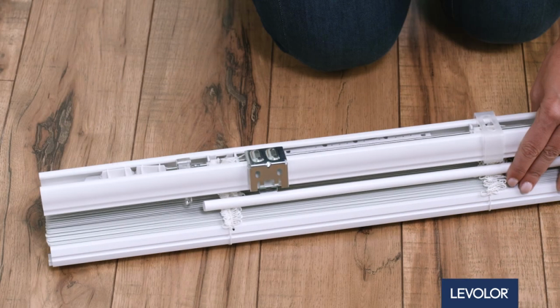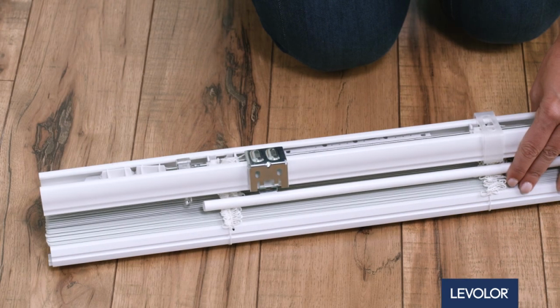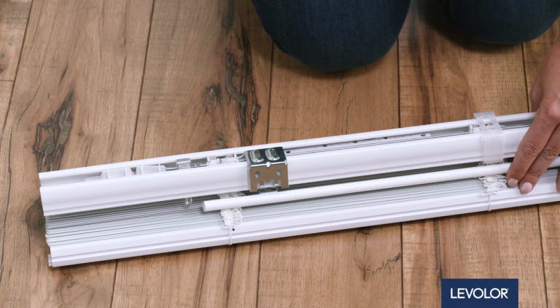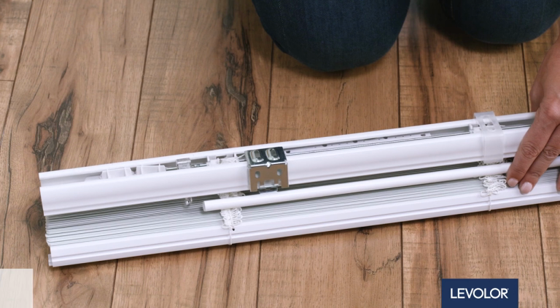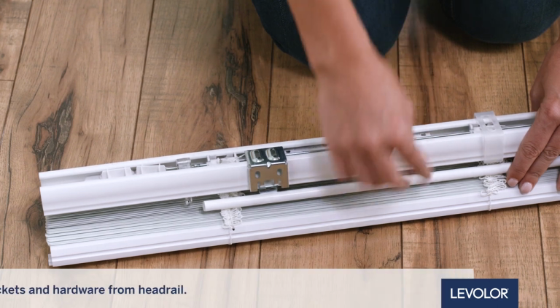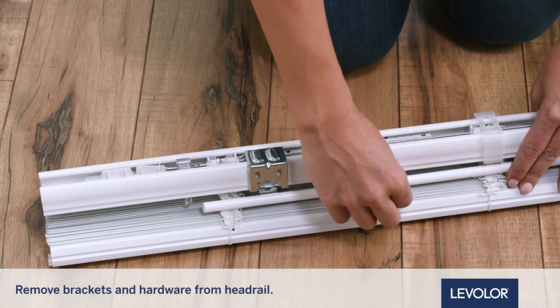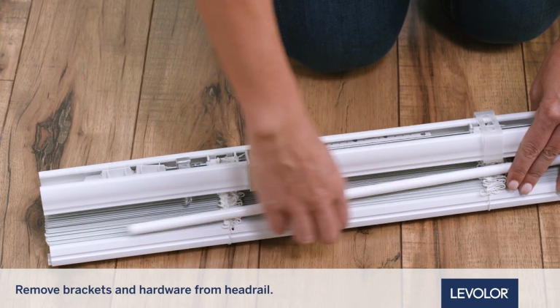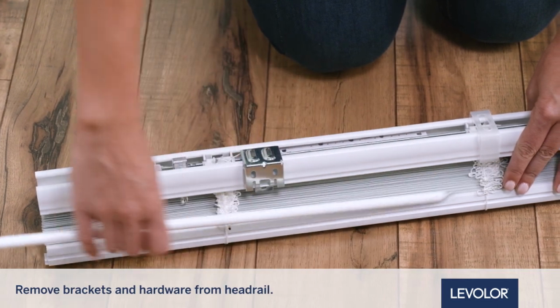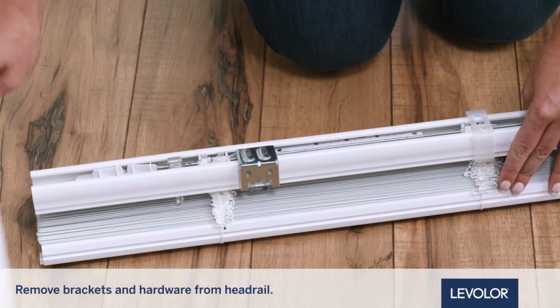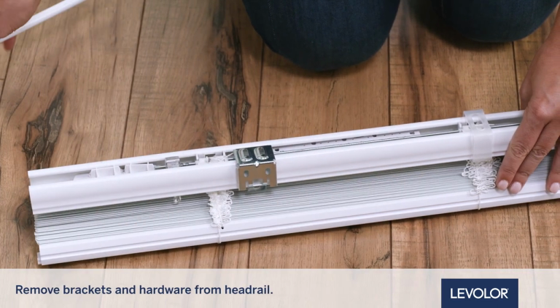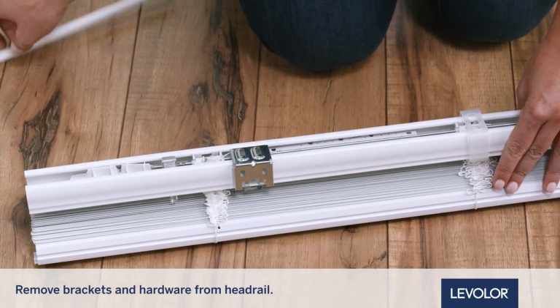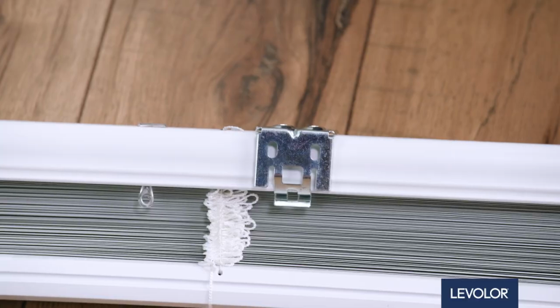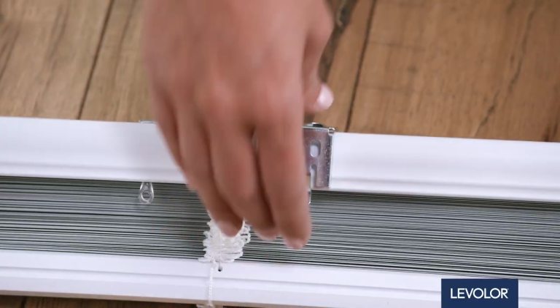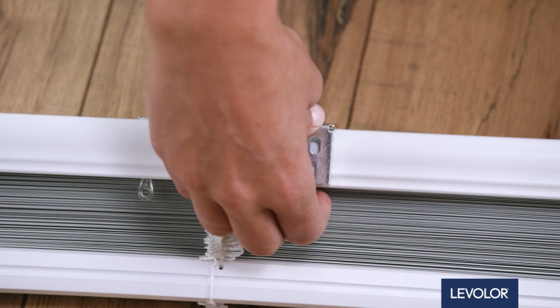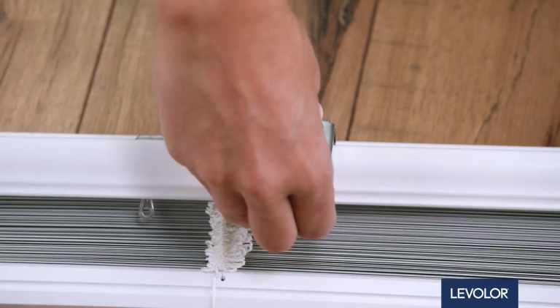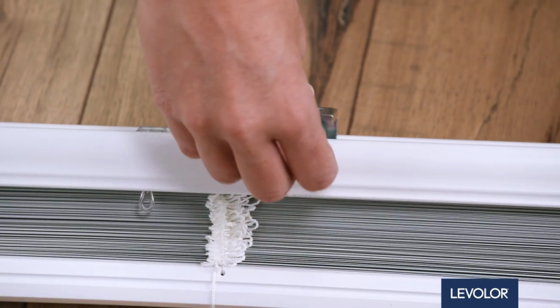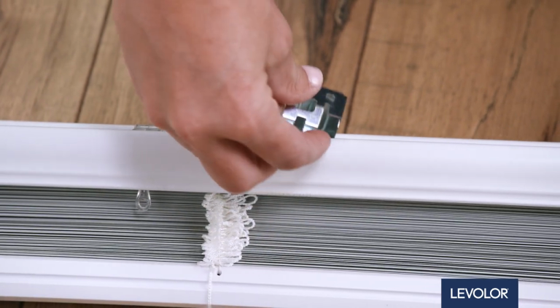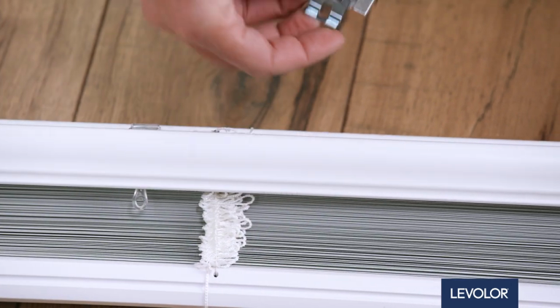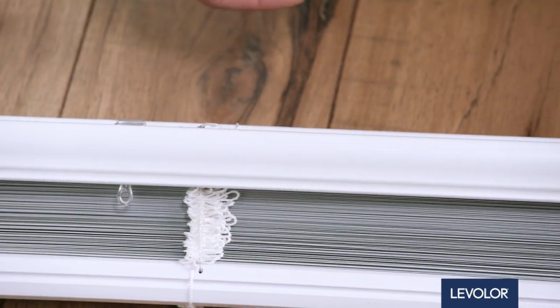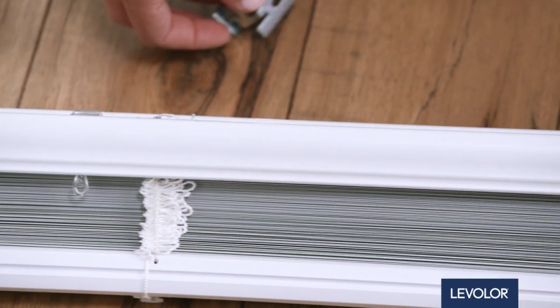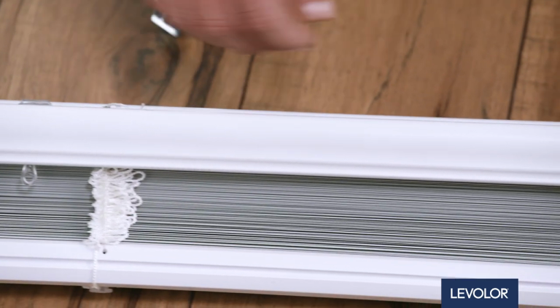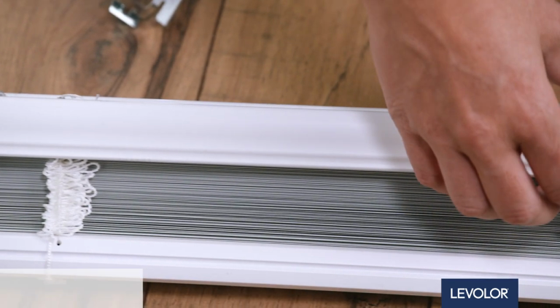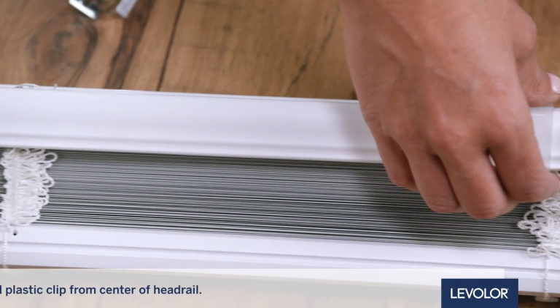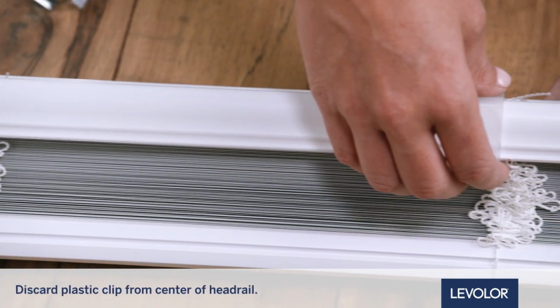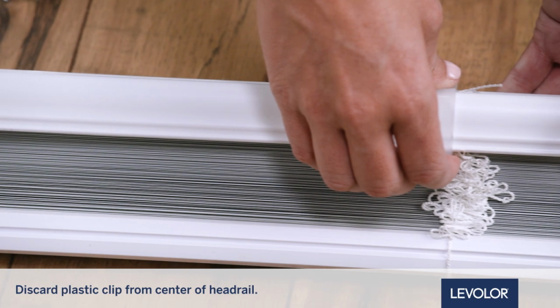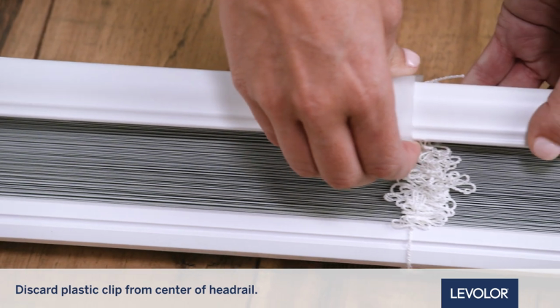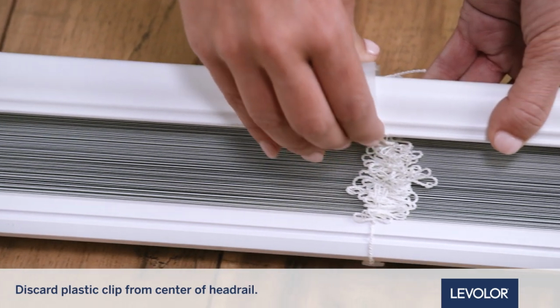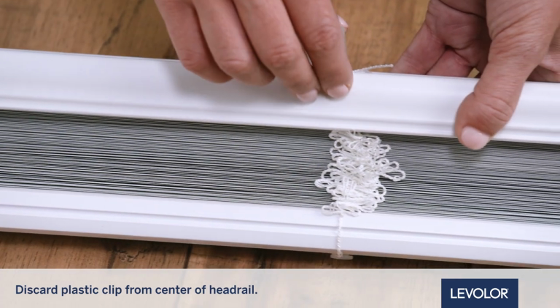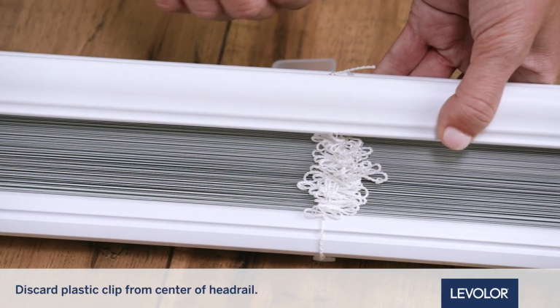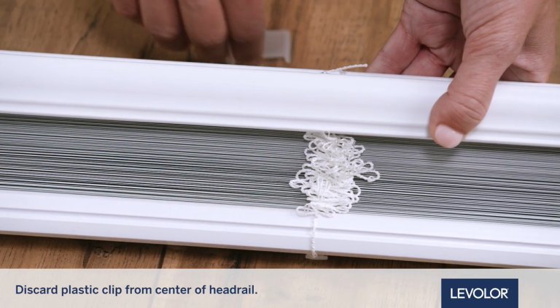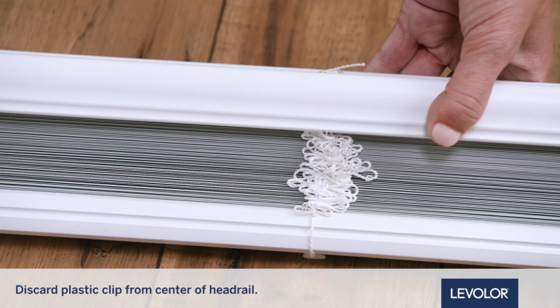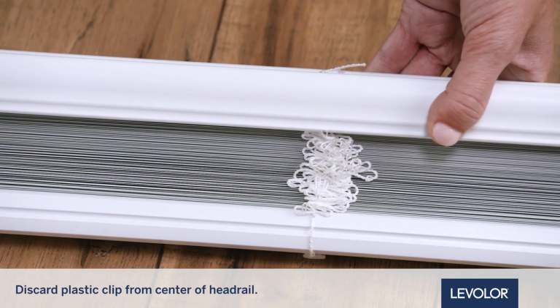Unpack your blind and remove and set aside the included brackets and hardware from the HeadRail. For blinds 36 inches and wider, more than two mounting brackets will be included. If there is a plastic clip in the center of the HeadRail, remove and discard it.